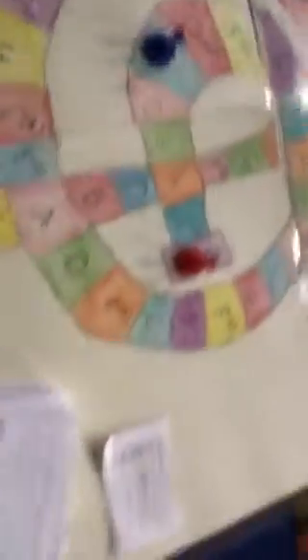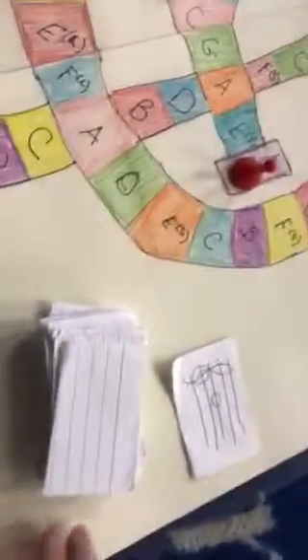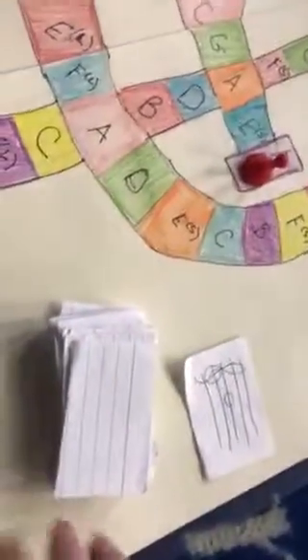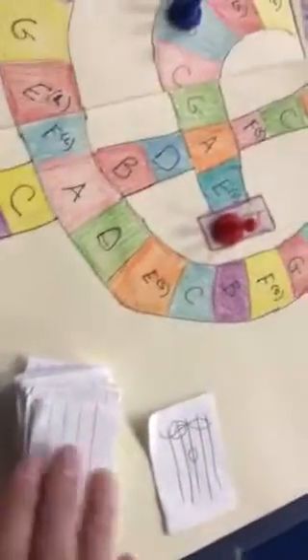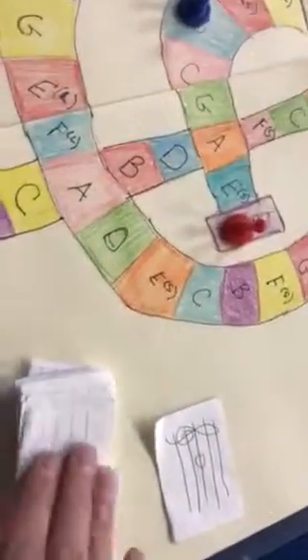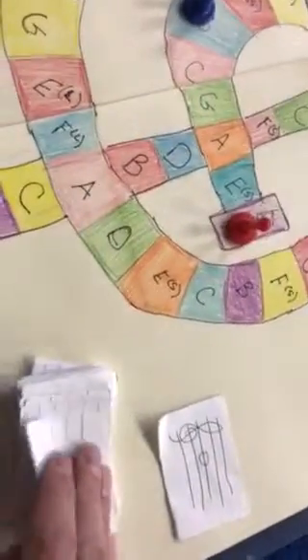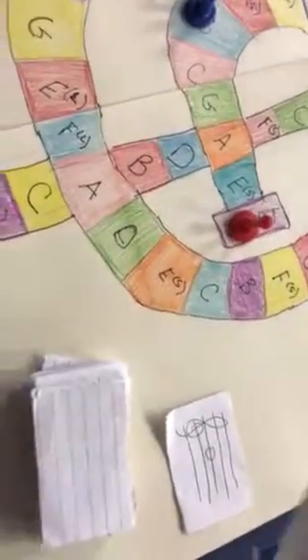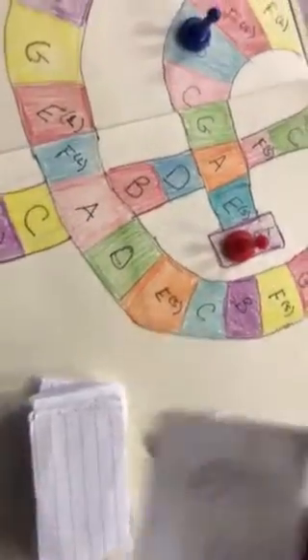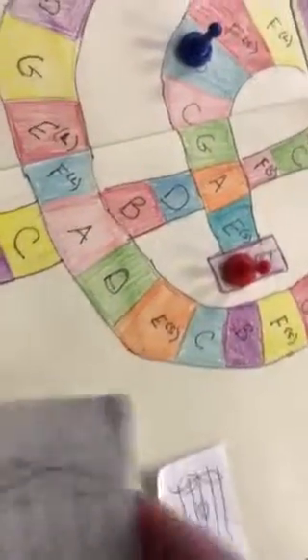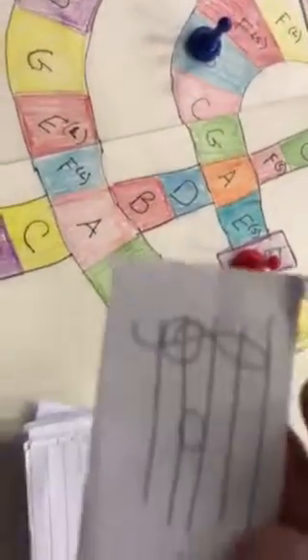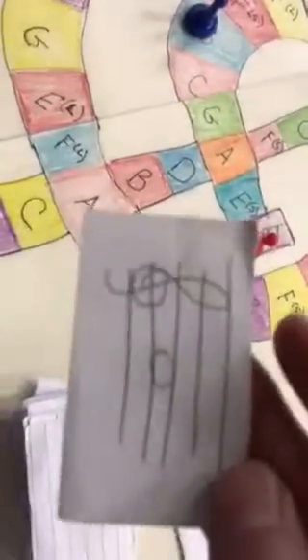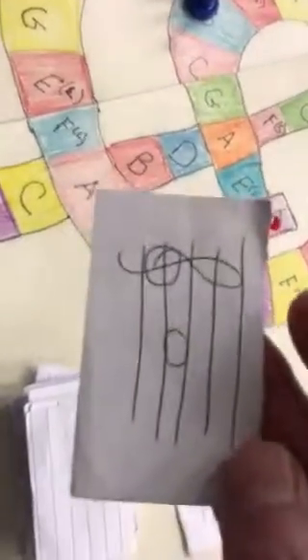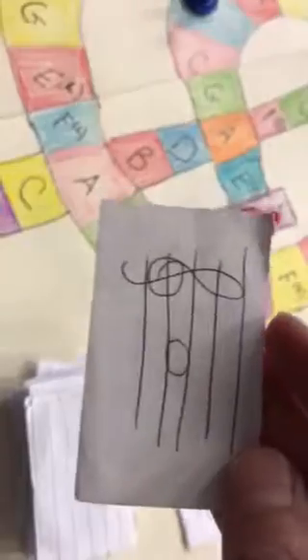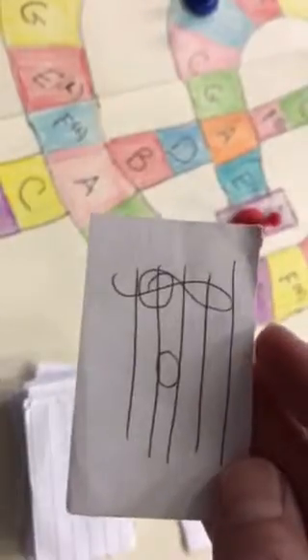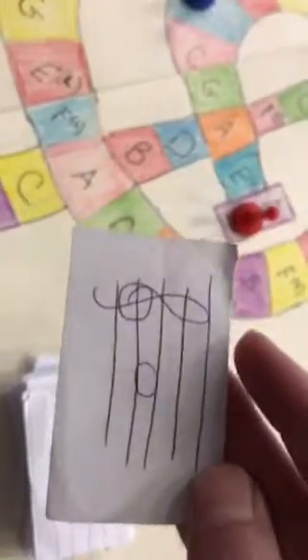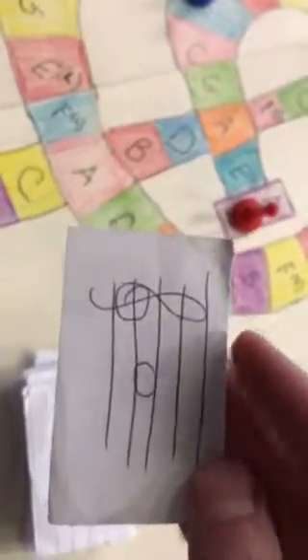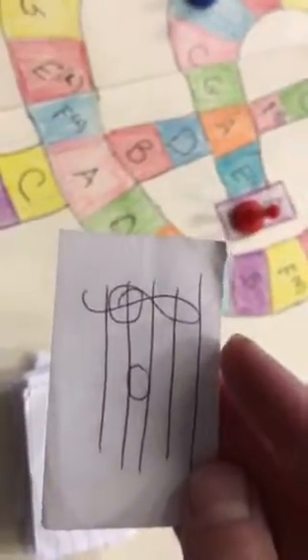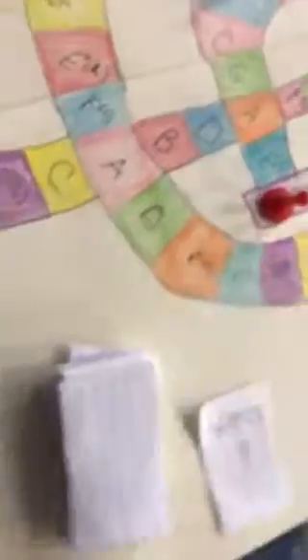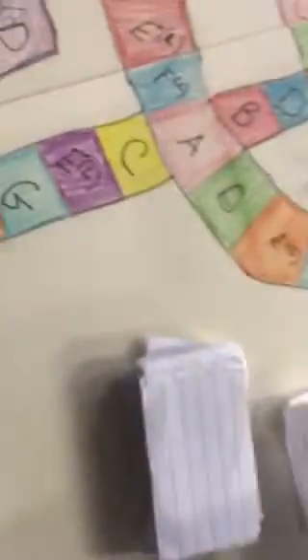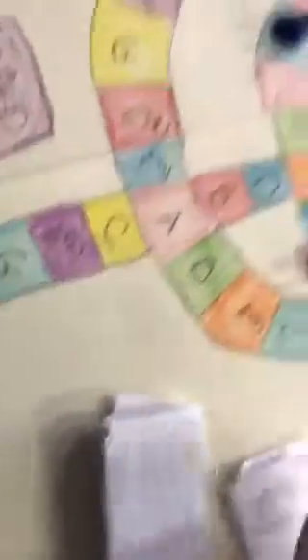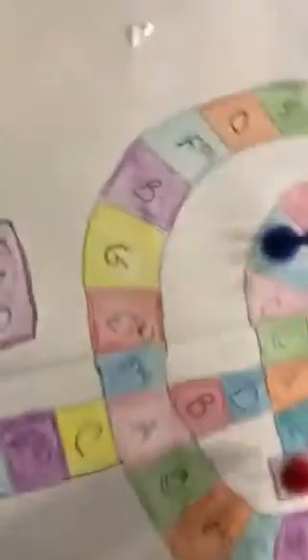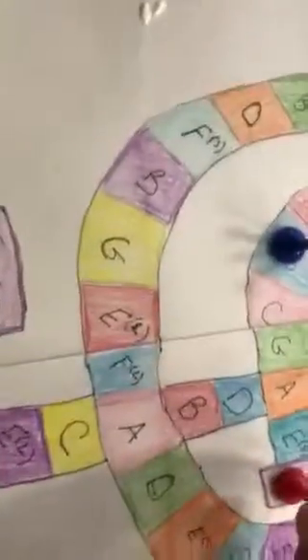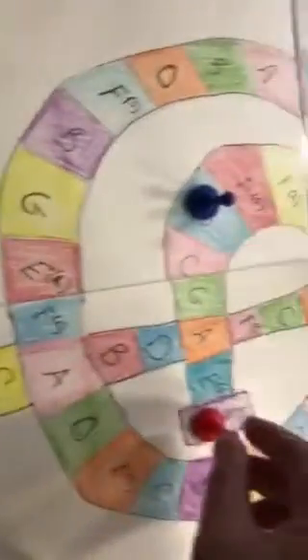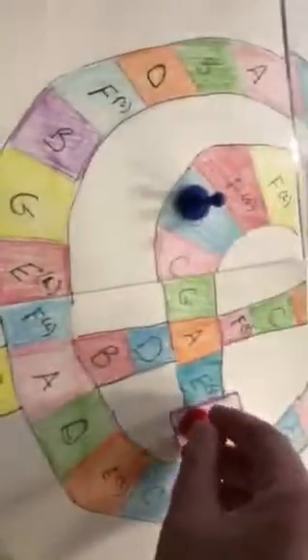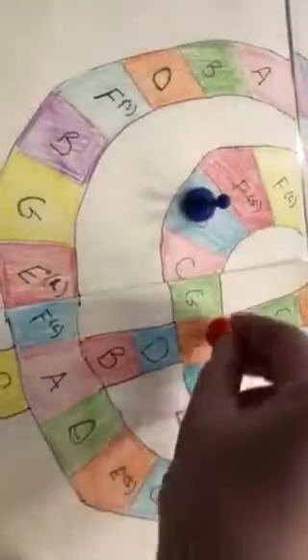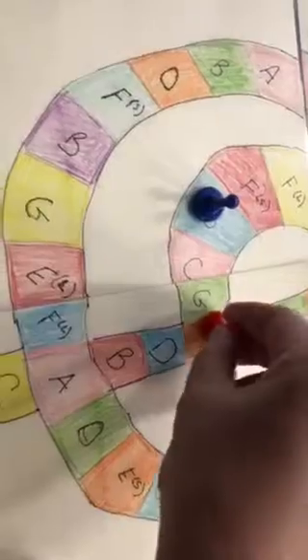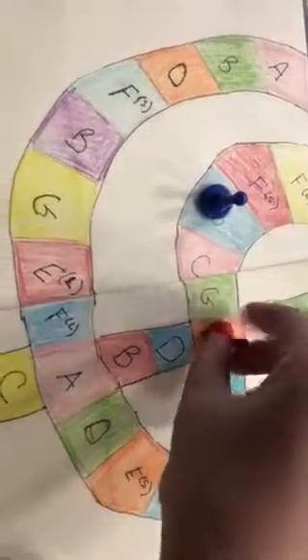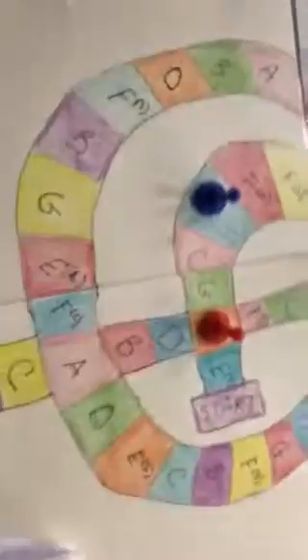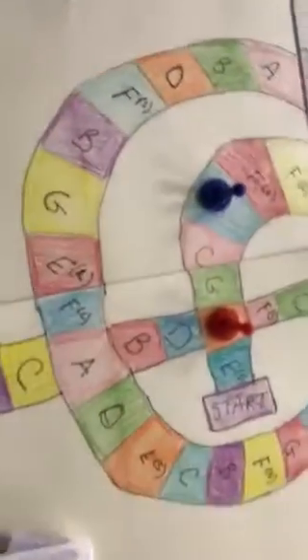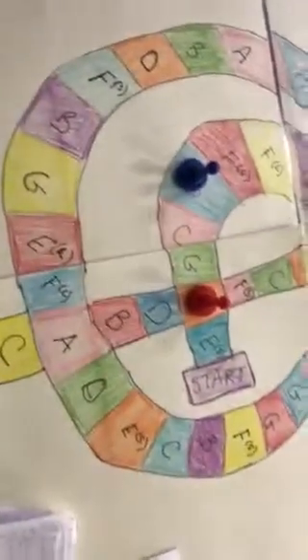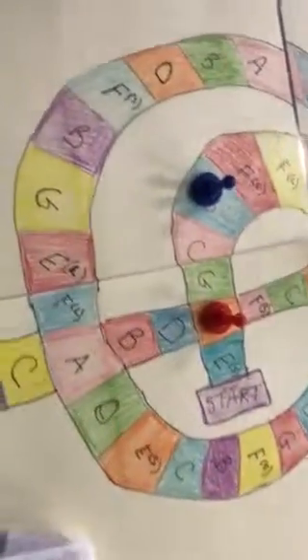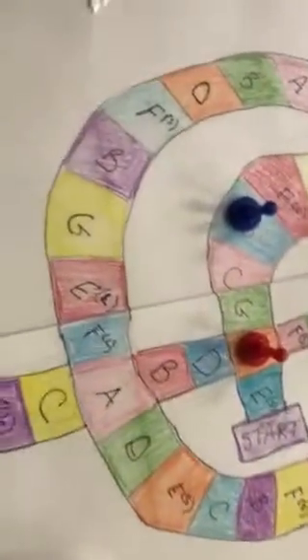Then the next person would go take a card off the top. I noticed that's in the second space, so that's F-A. So they would go to the first A.